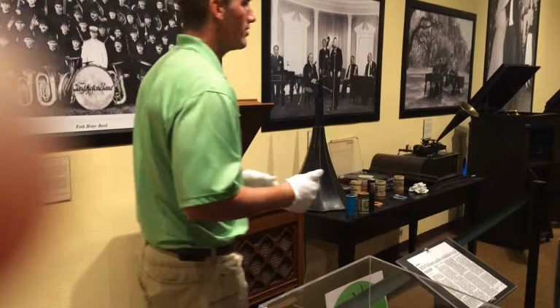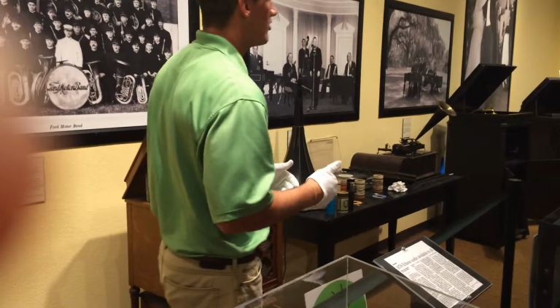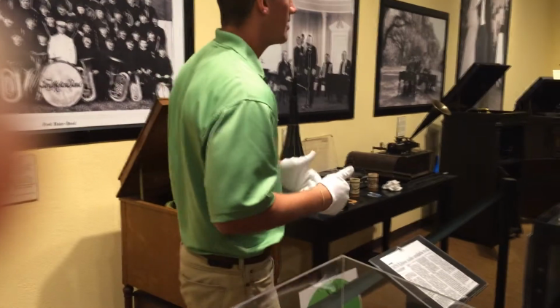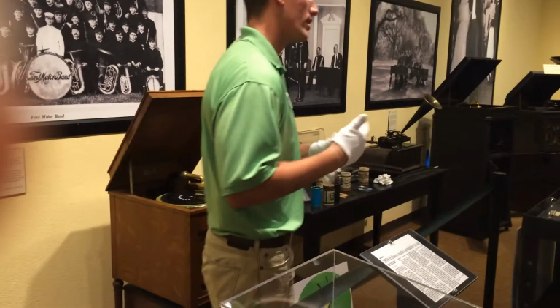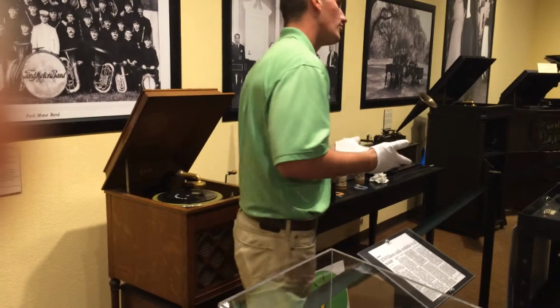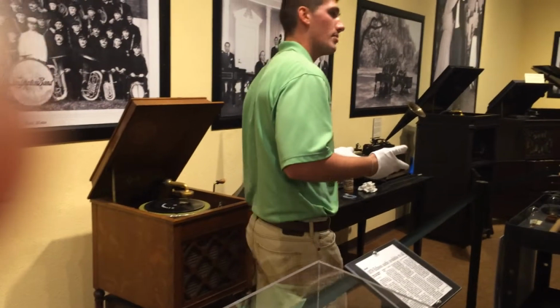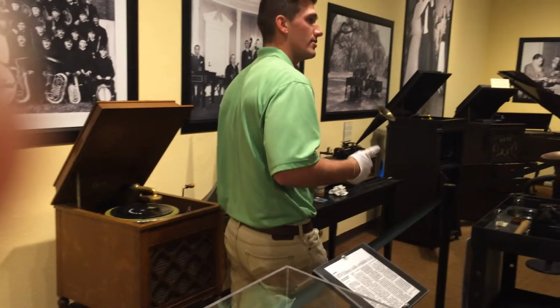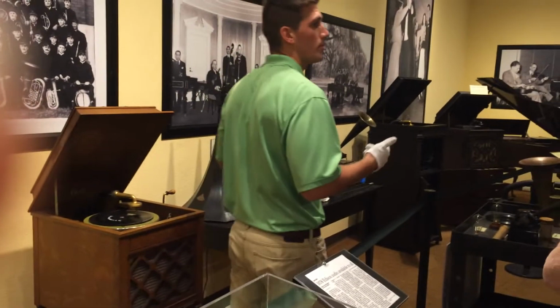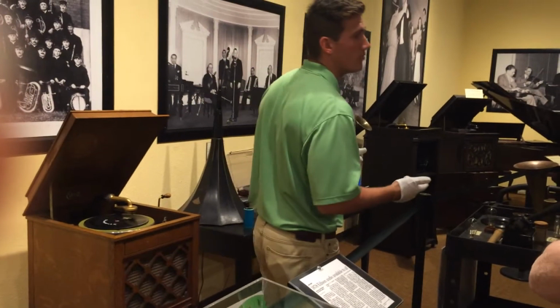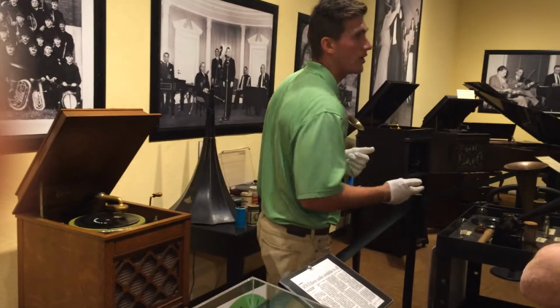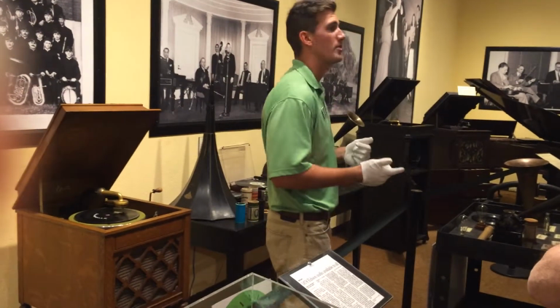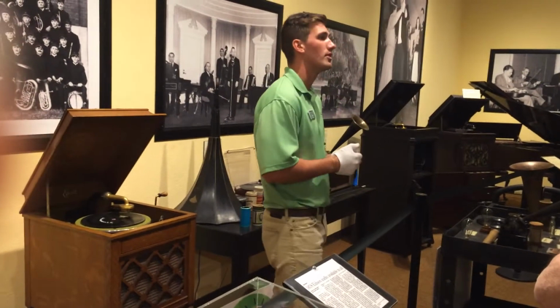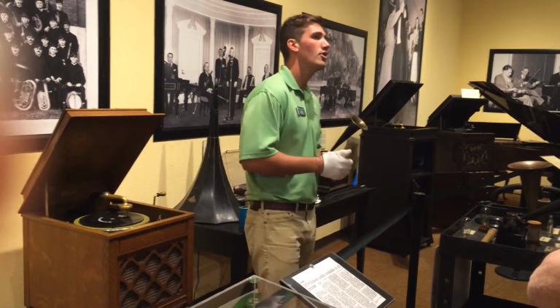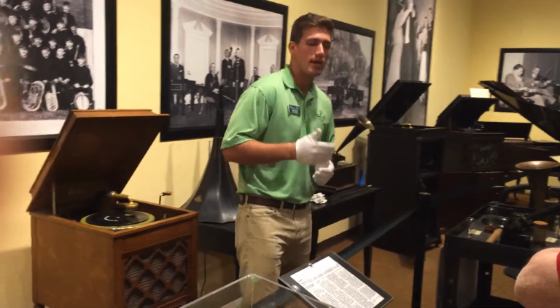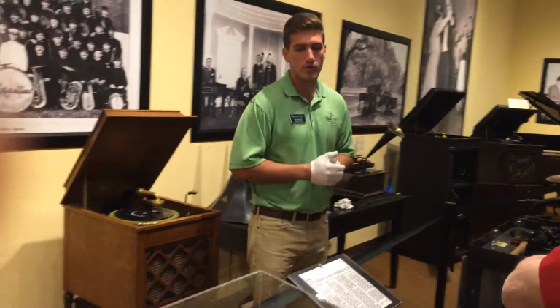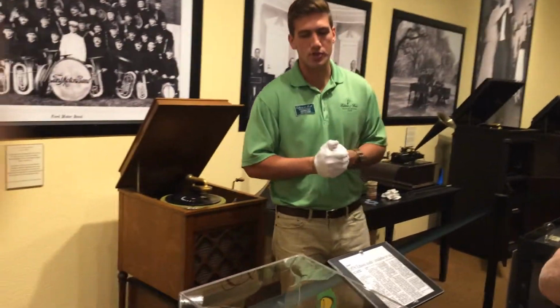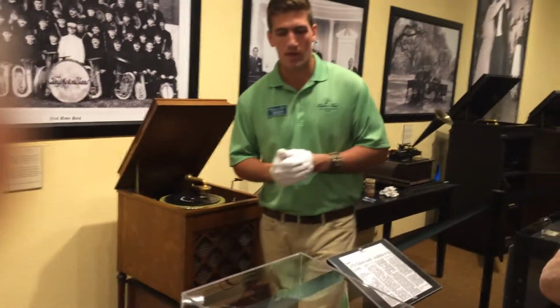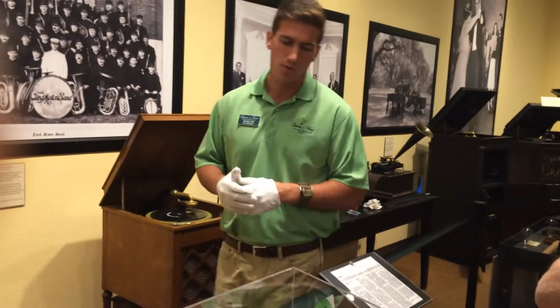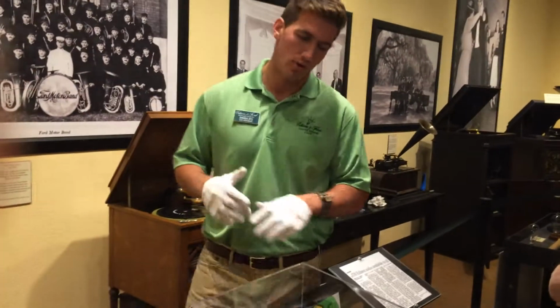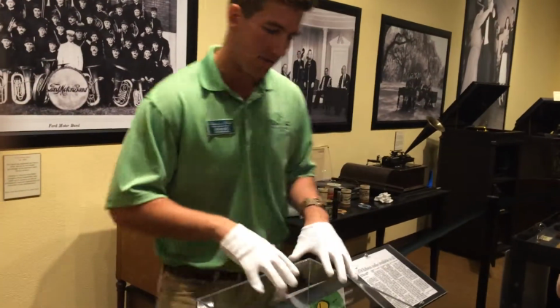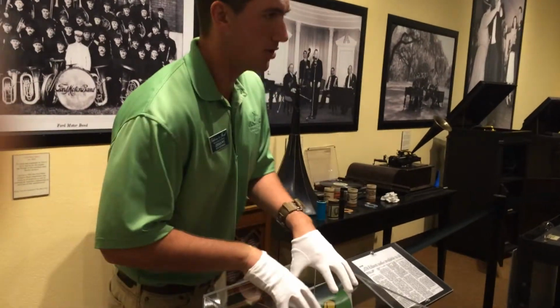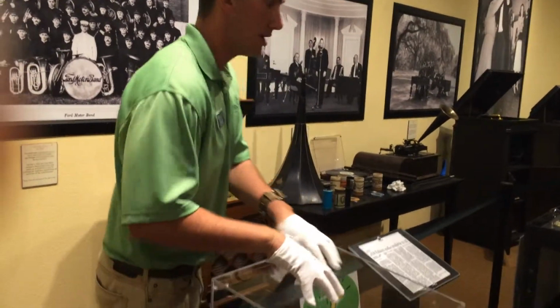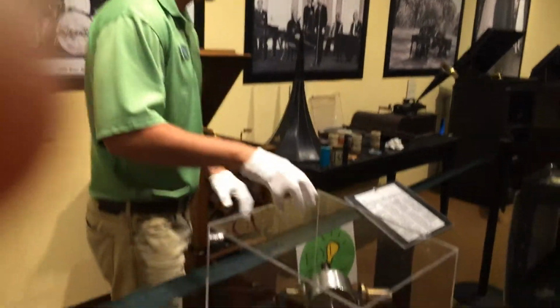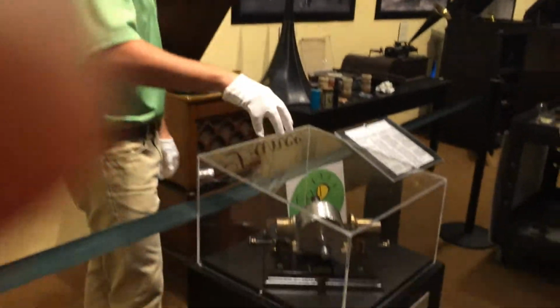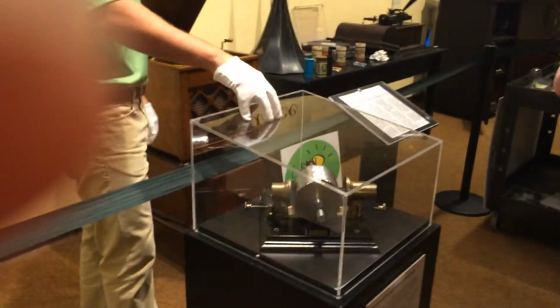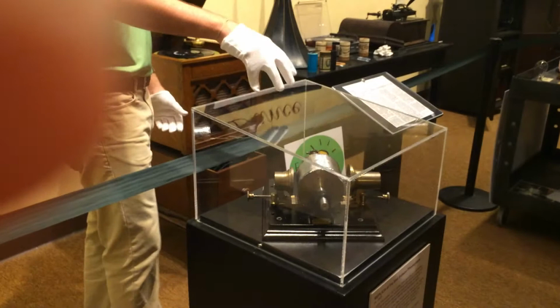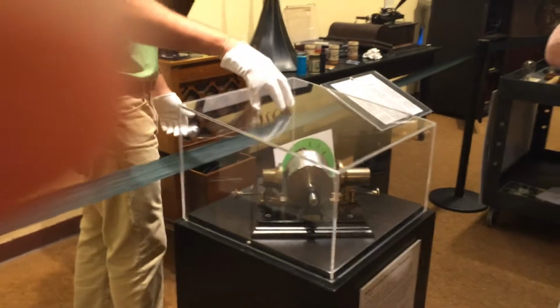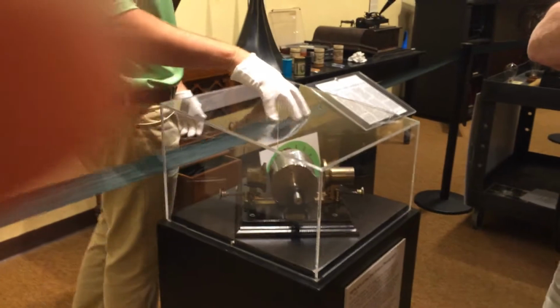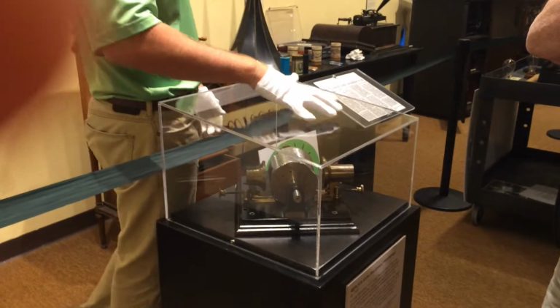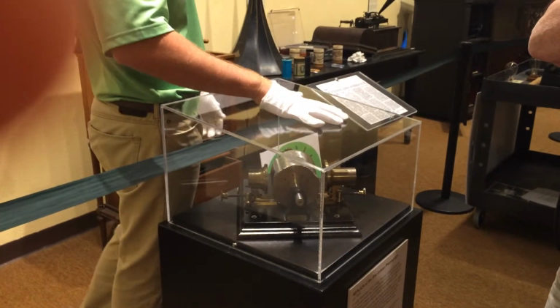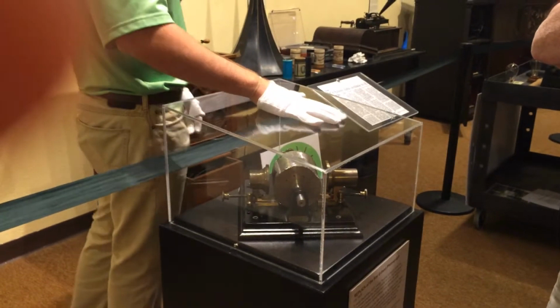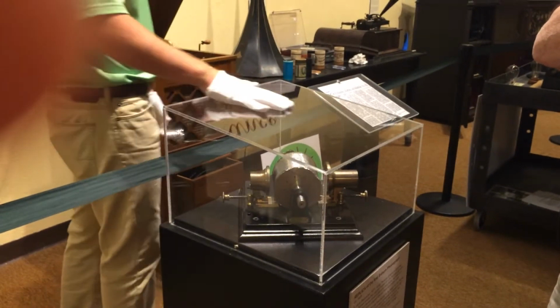He thinks he can put a human voice on something — well, here's a sound coming out of it. He thinks he can put a human voice on something similar, so he'll instruct a machinist to create this model you see here. This is an exact replica of the original phonograph by Thomas Edison.